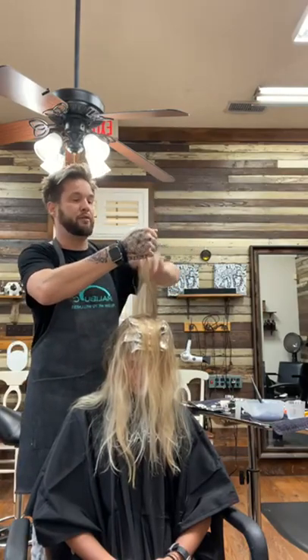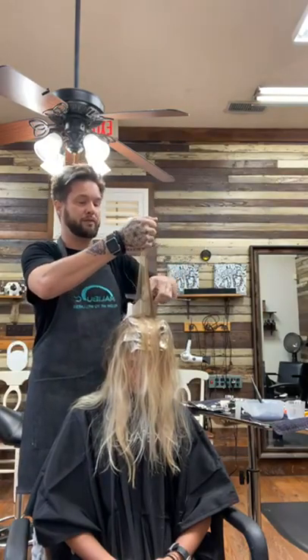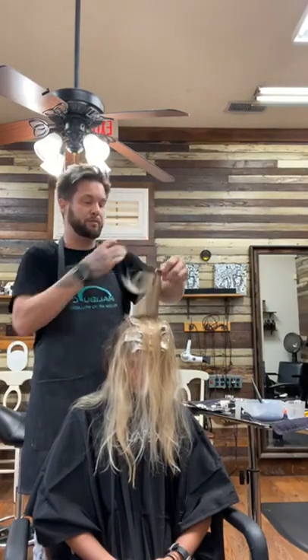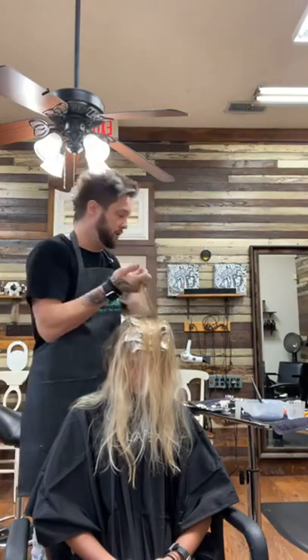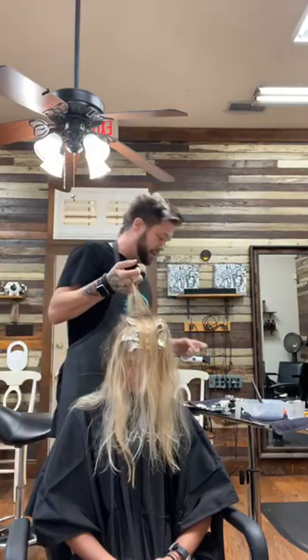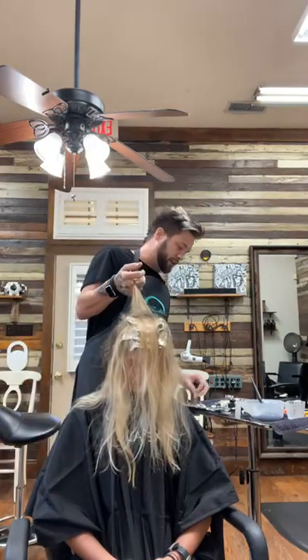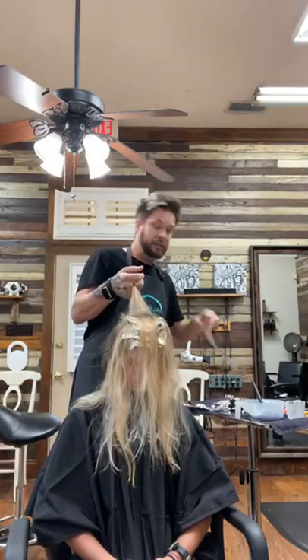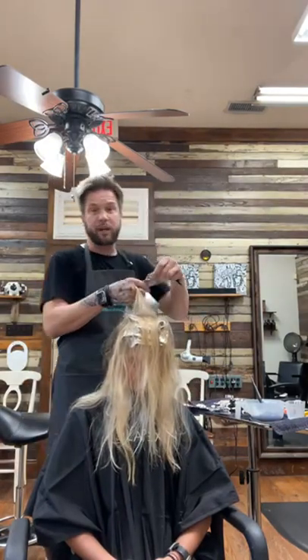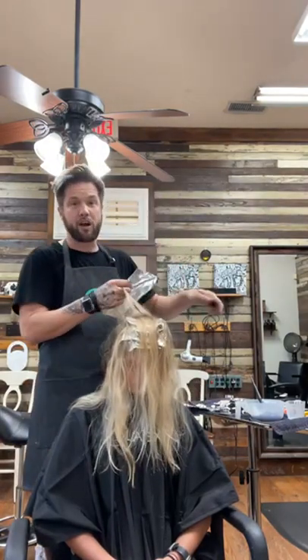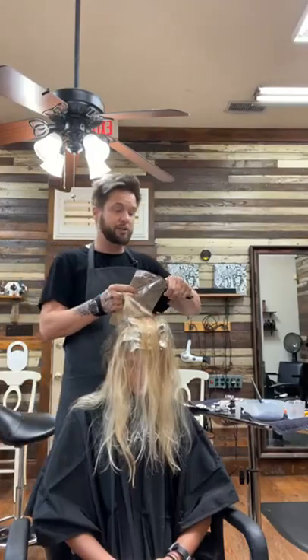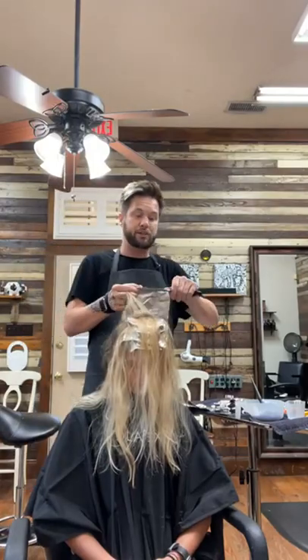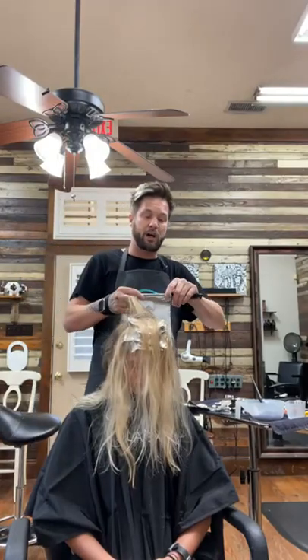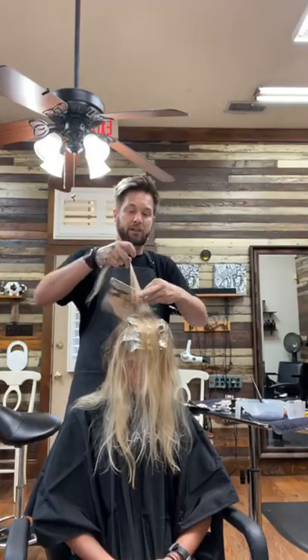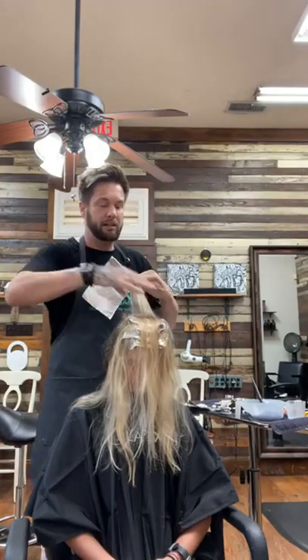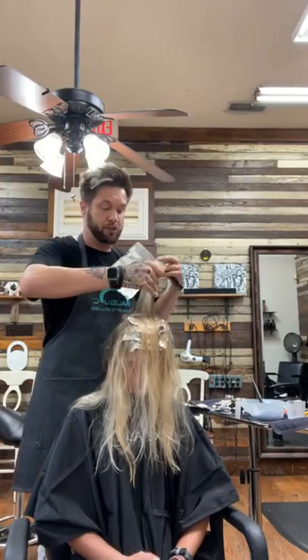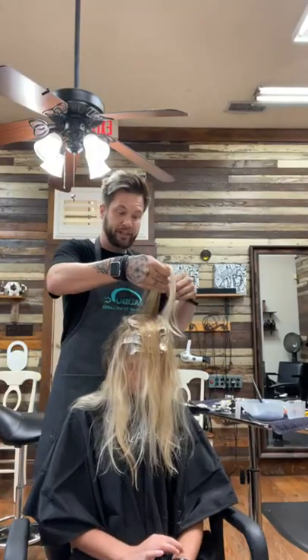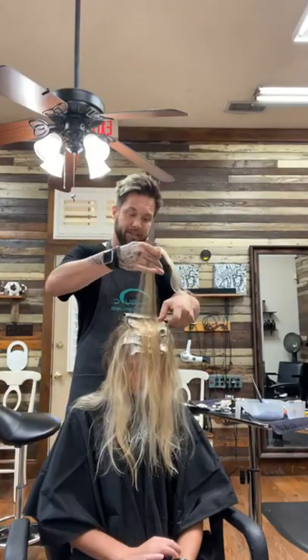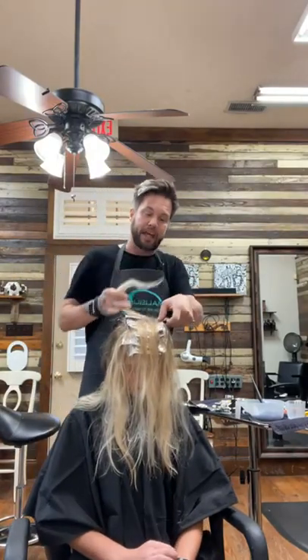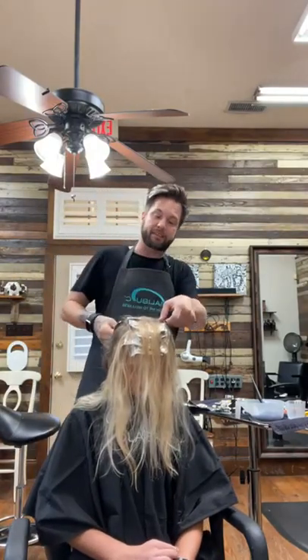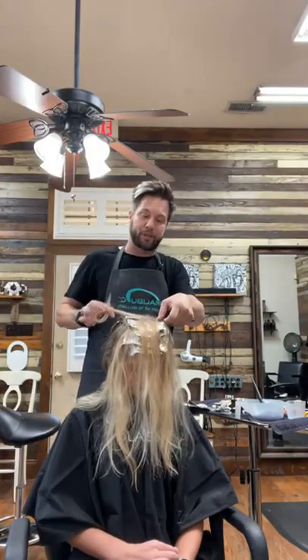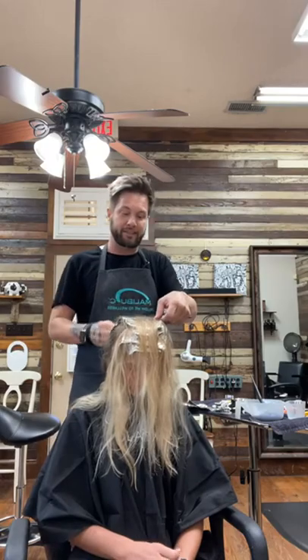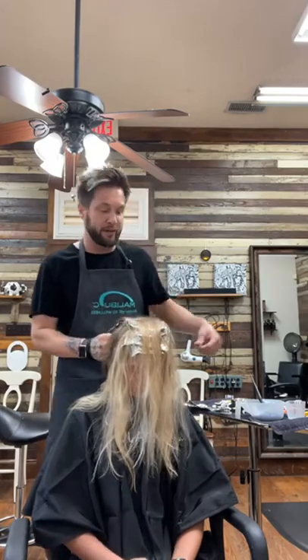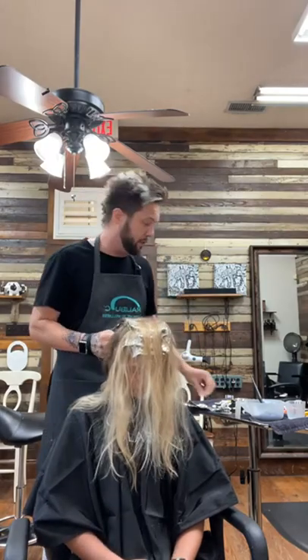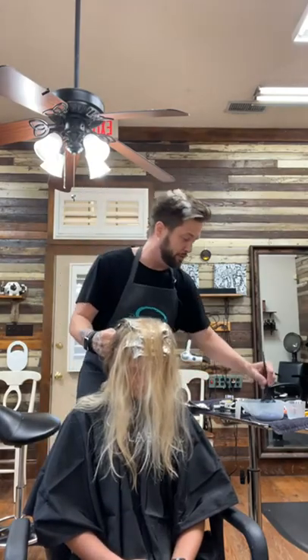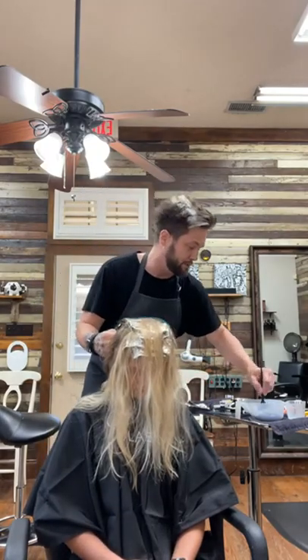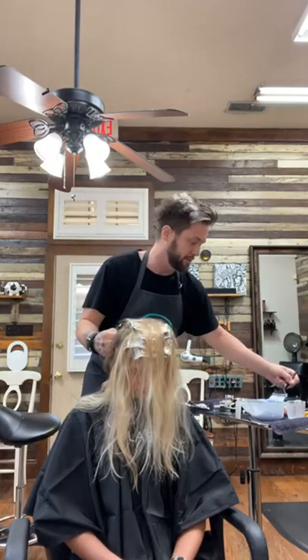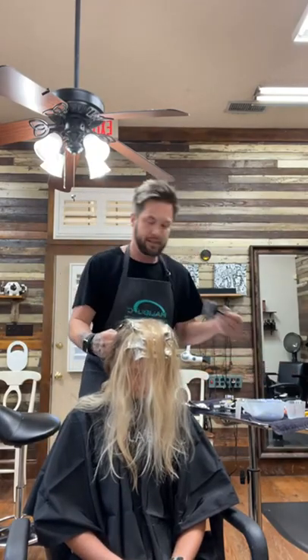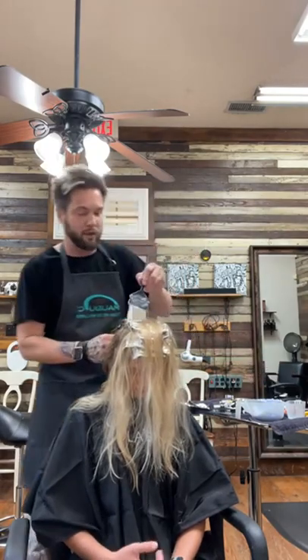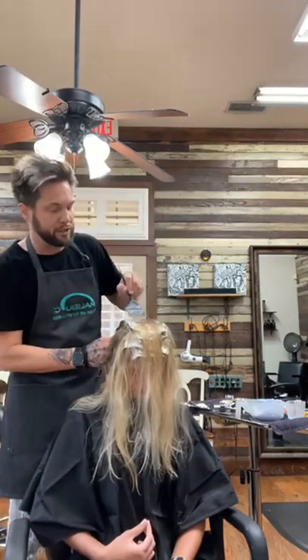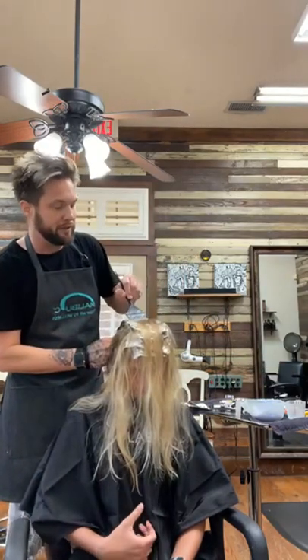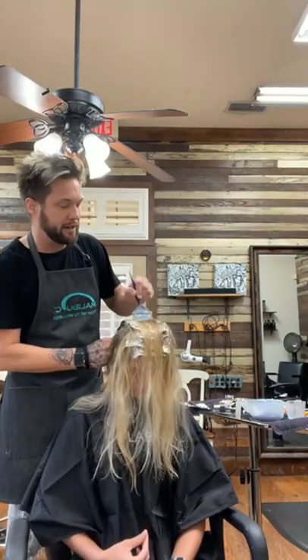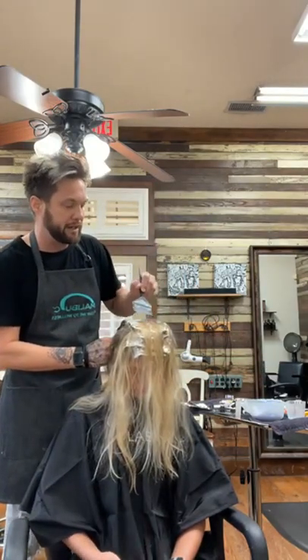I'm fresh off of the Premier Orlando hair show. If you guys have not gone to a hair show in a while, you should — it is an amazing experience, better than it was before. I had one of the best shows I've ever had in Orlando.